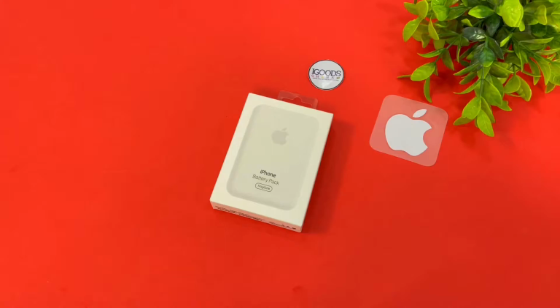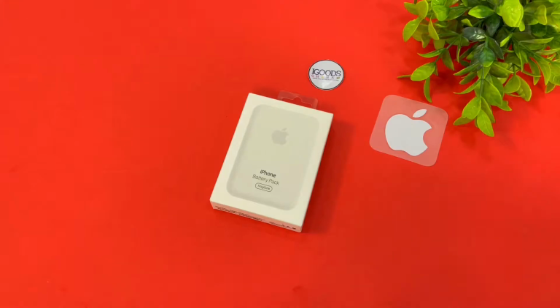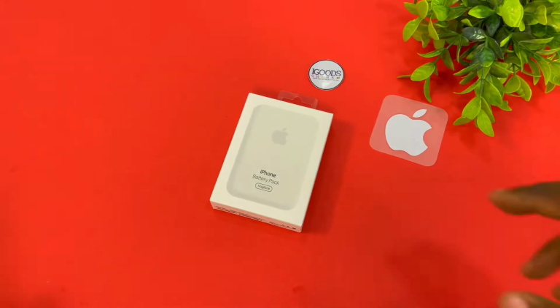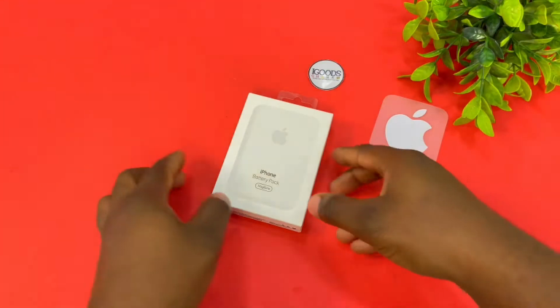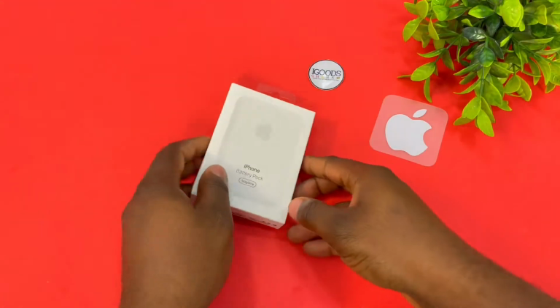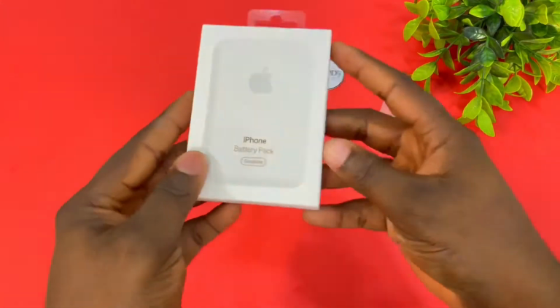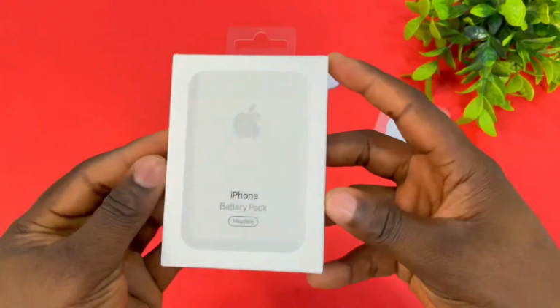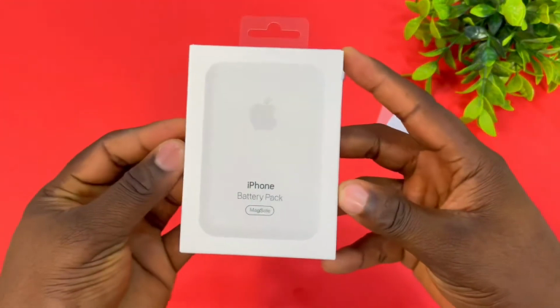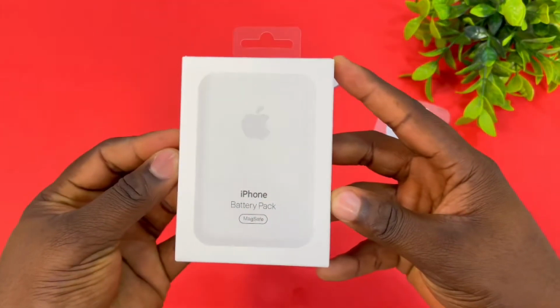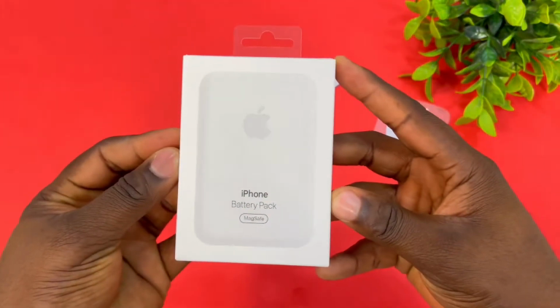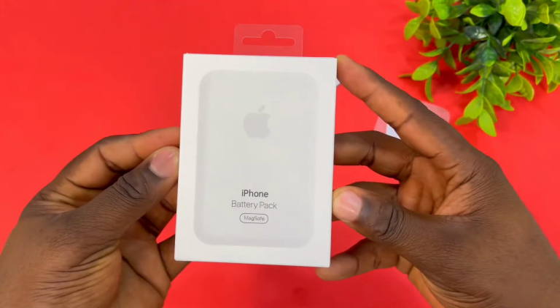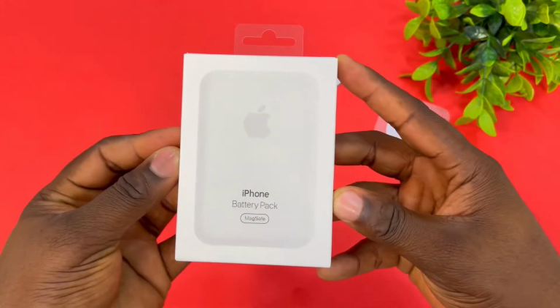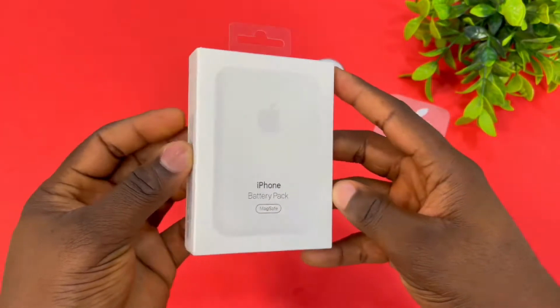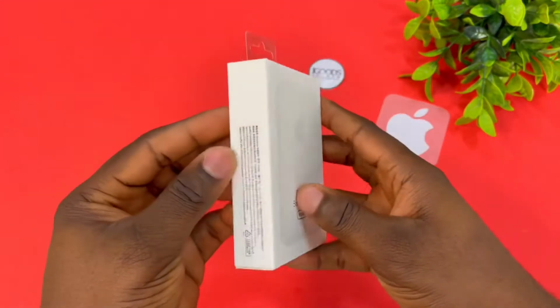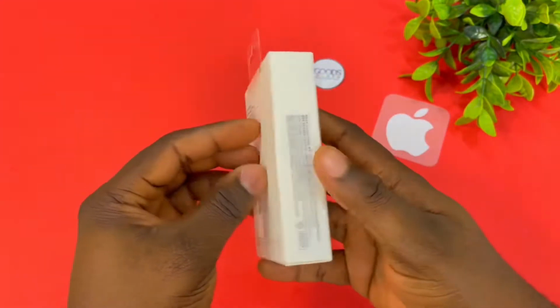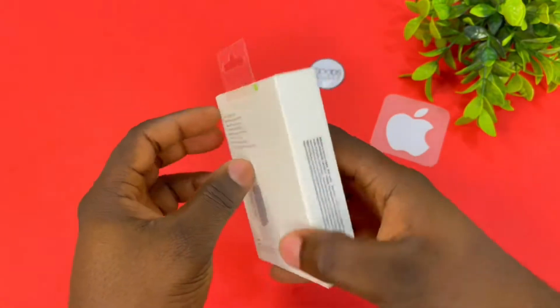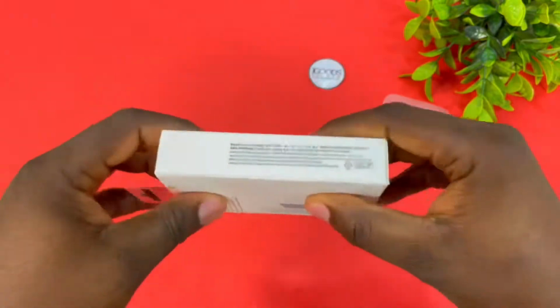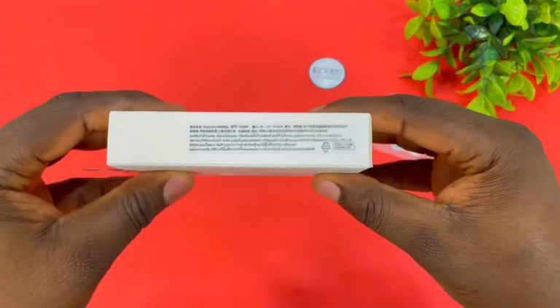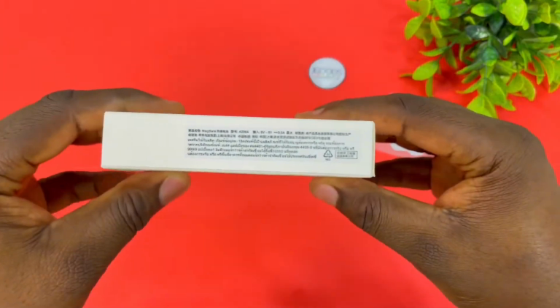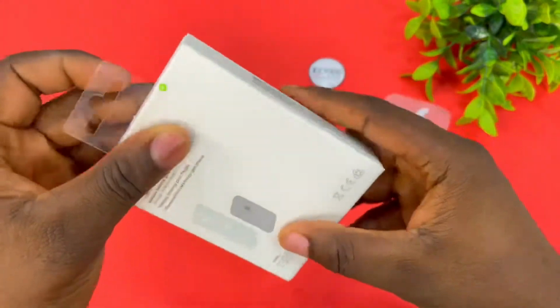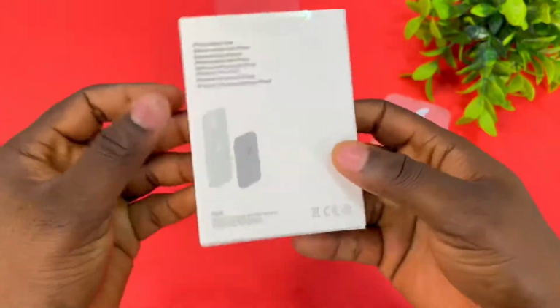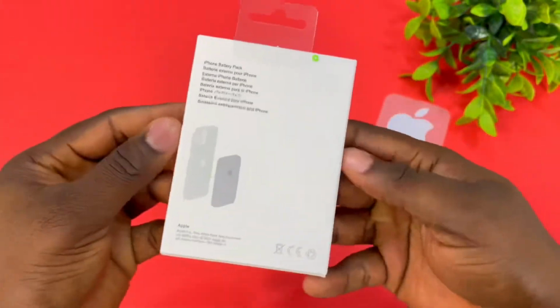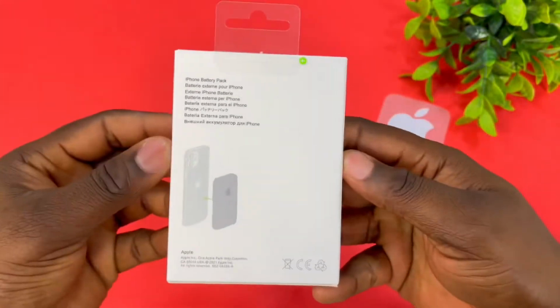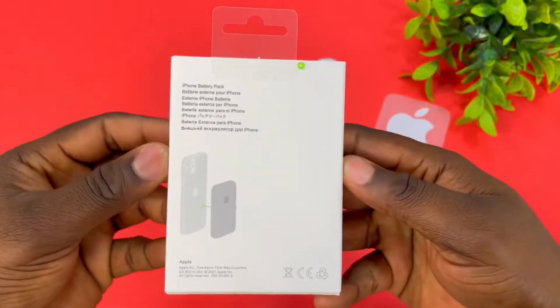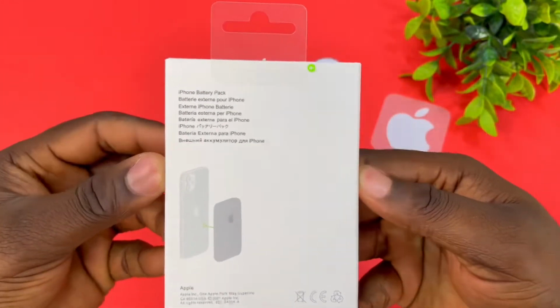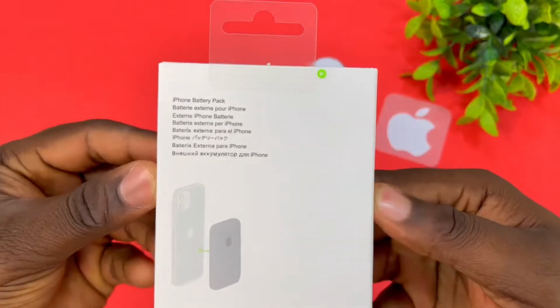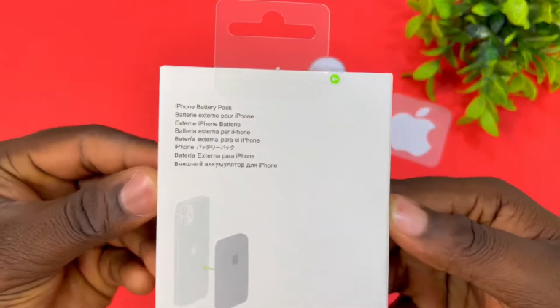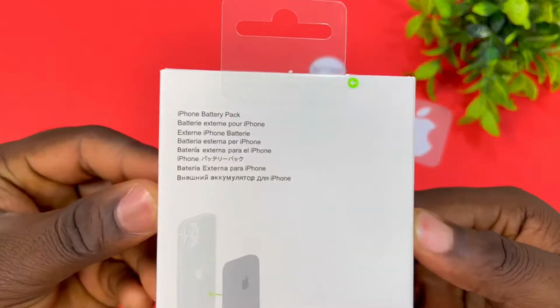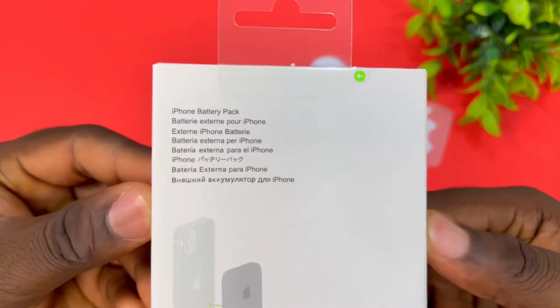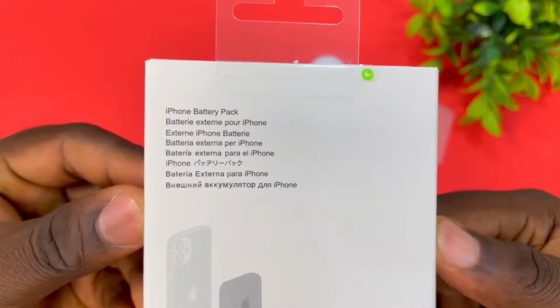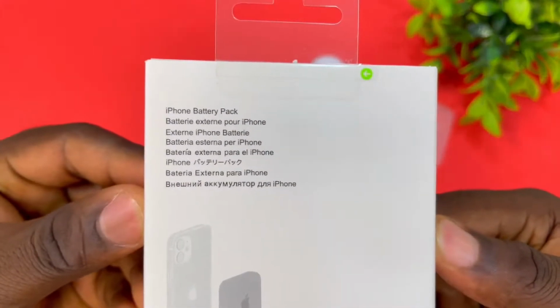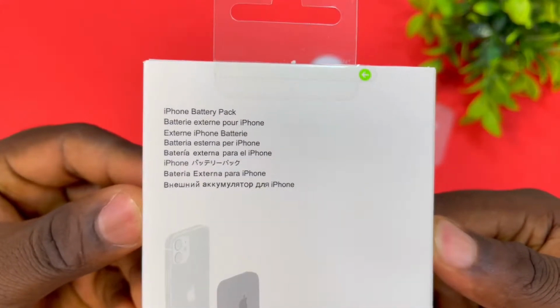Hi, Agus Garner here. In today's video, we're doing a quick unboxing of Apple's iPhone battery pack MagSafe. This is the original one.